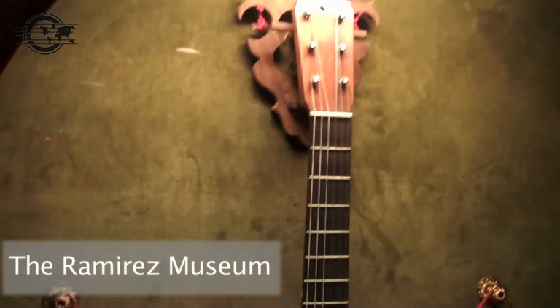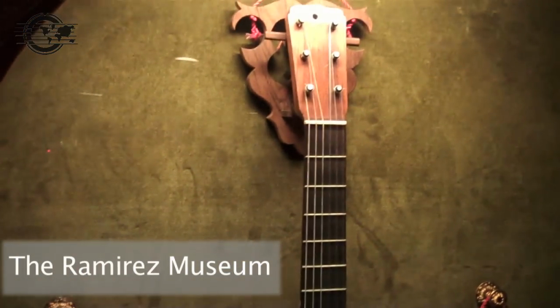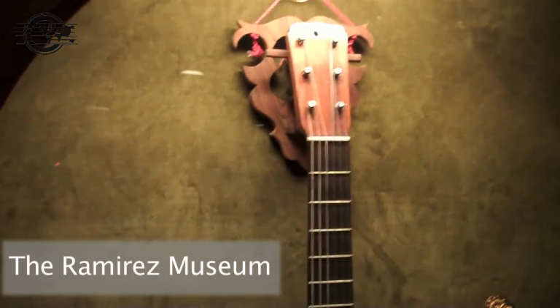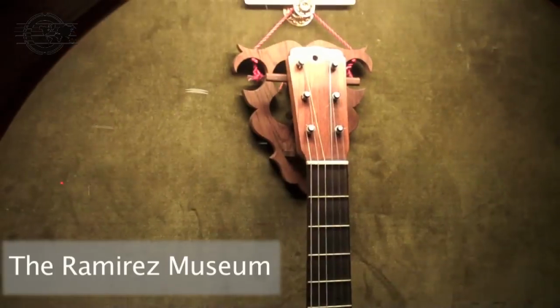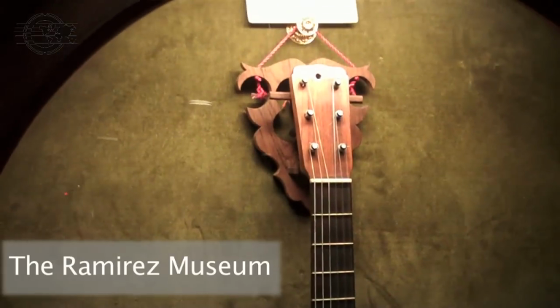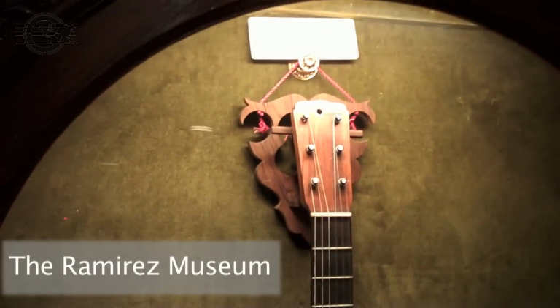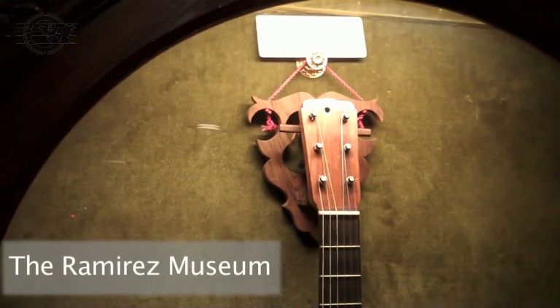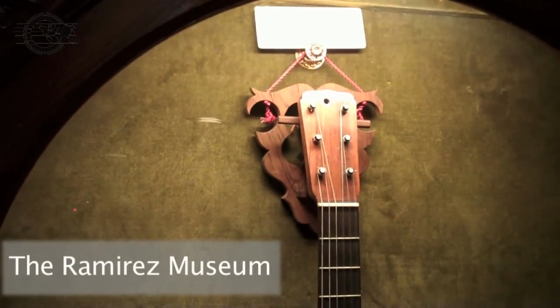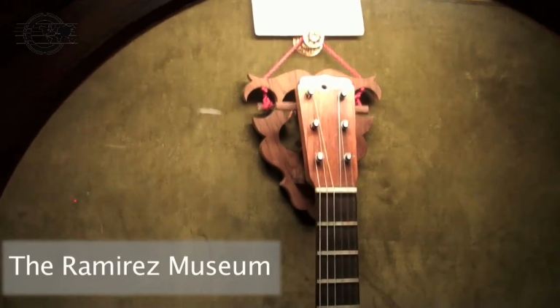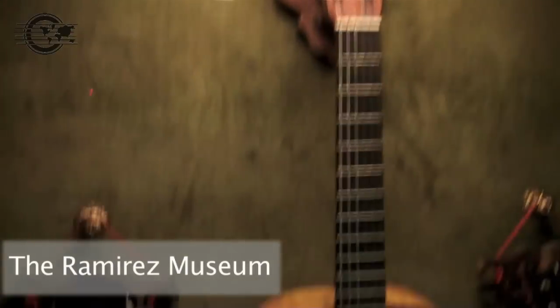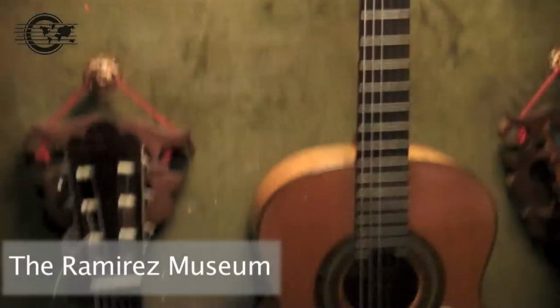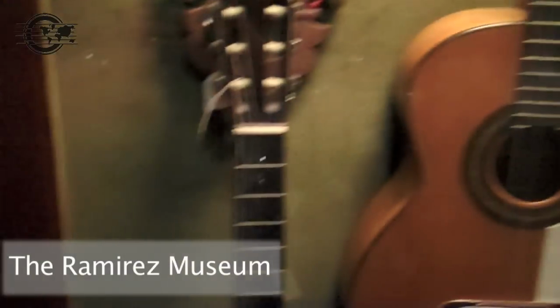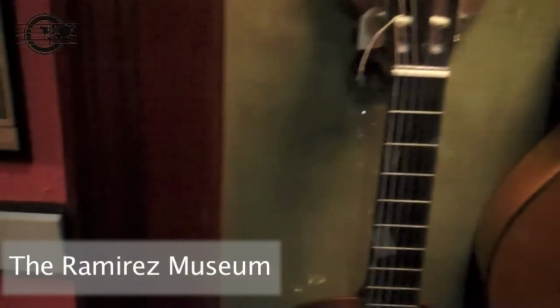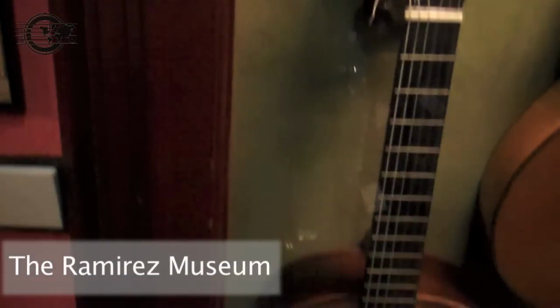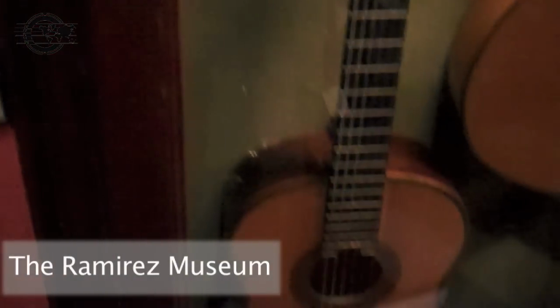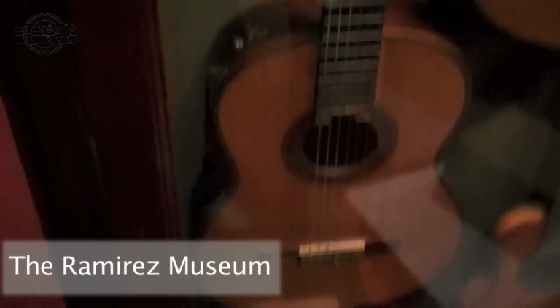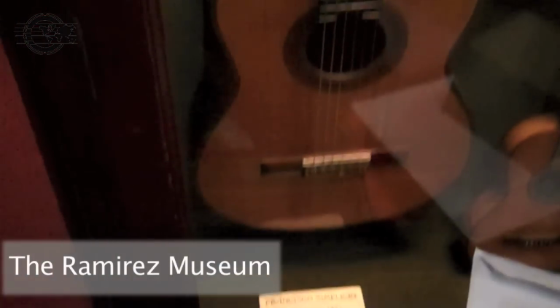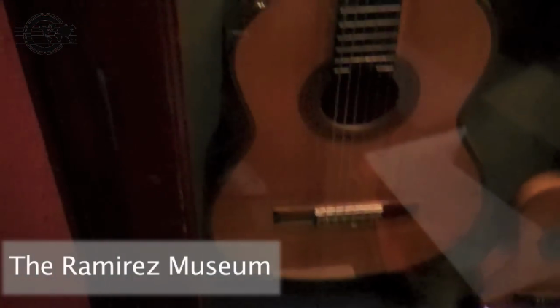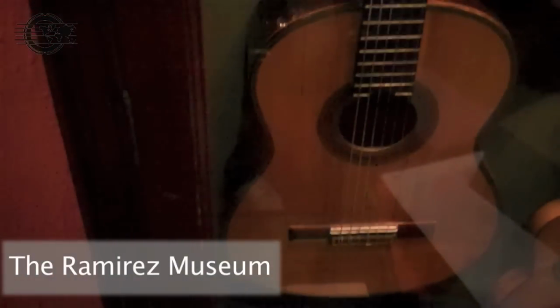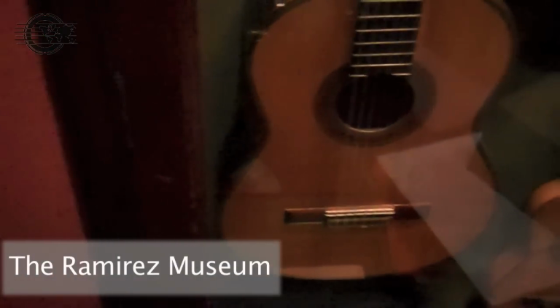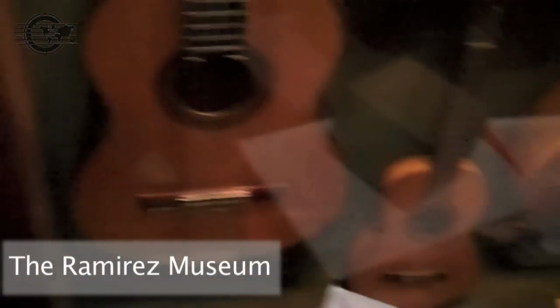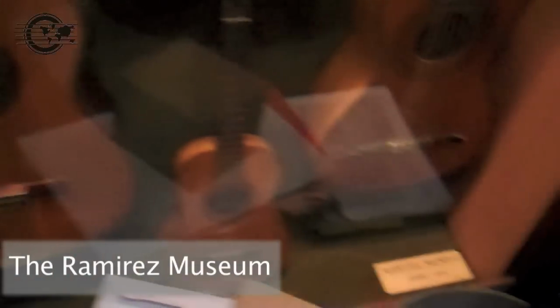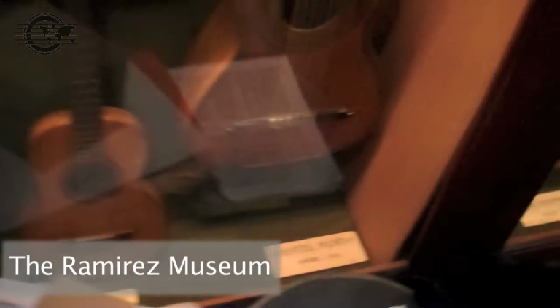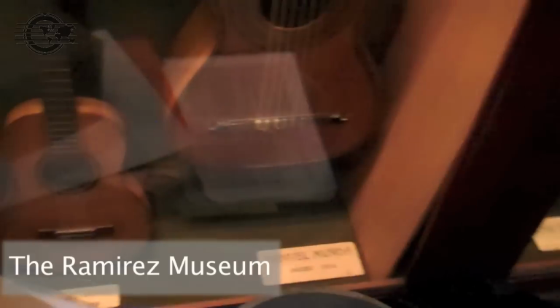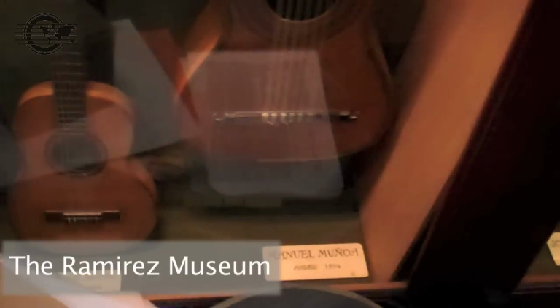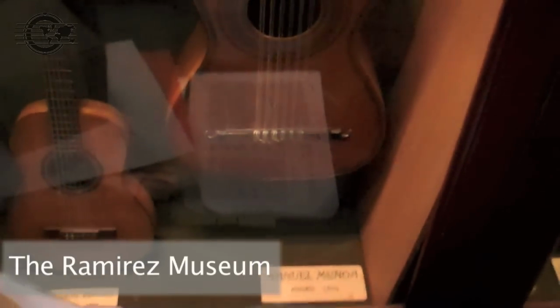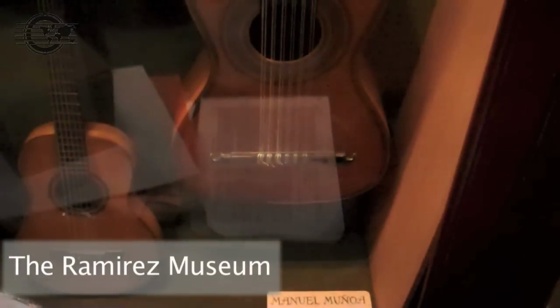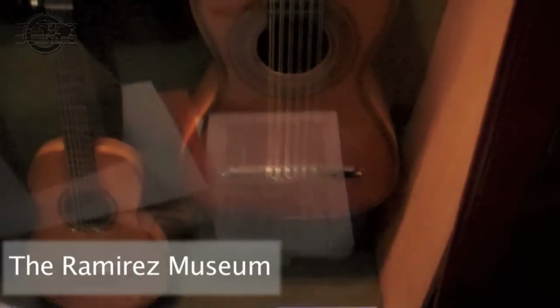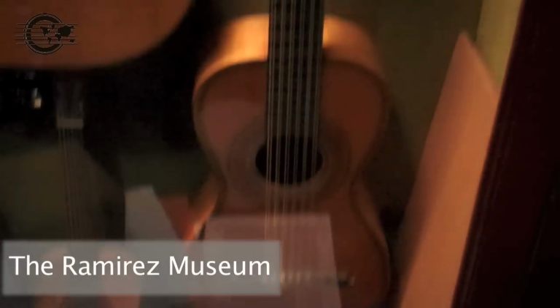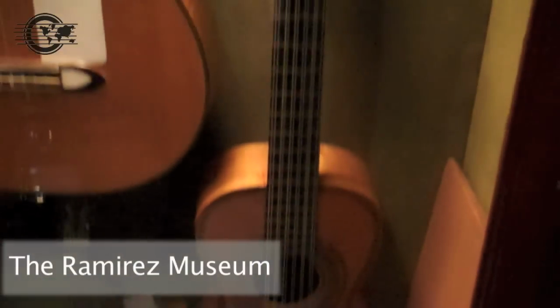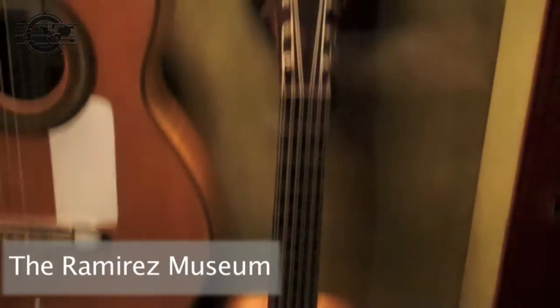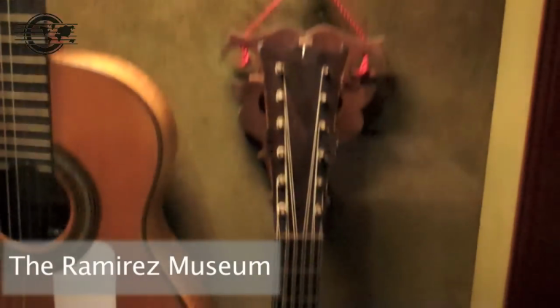This one's a Jose Ramirez the first from 1913. A Simplicio from 1931. Manuel Muñoz, who I'm not familiar with.